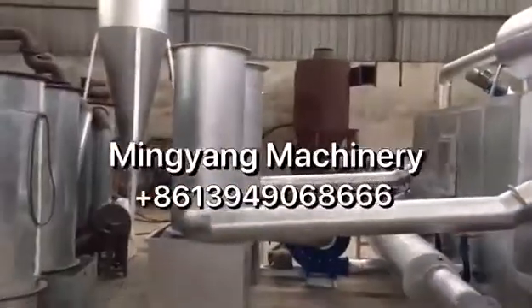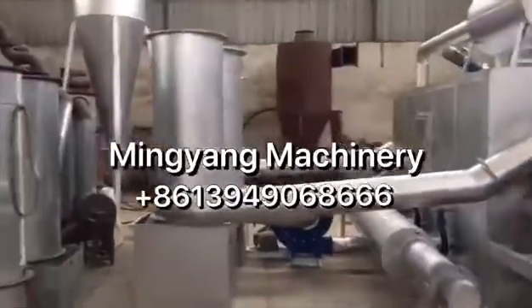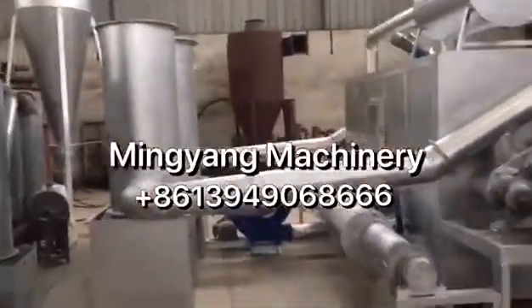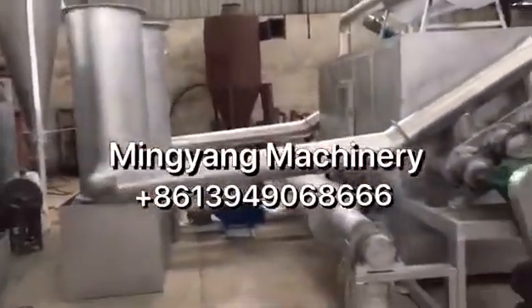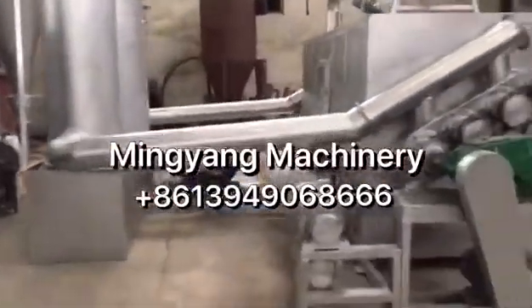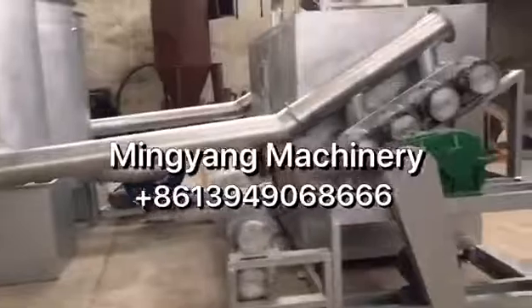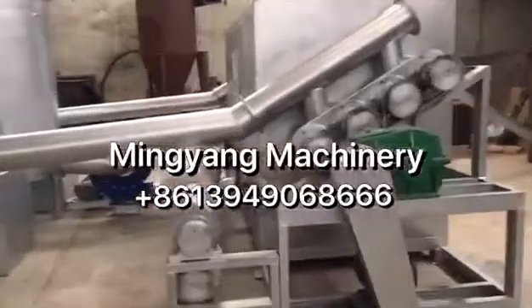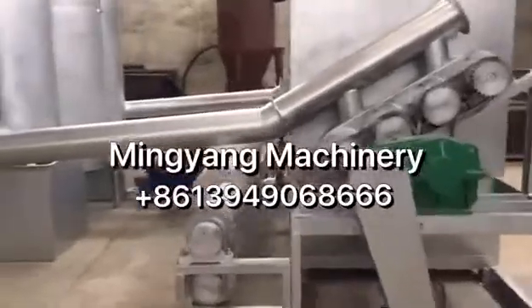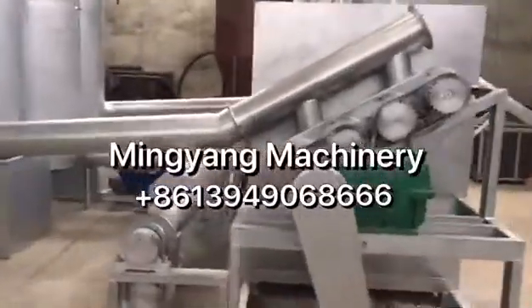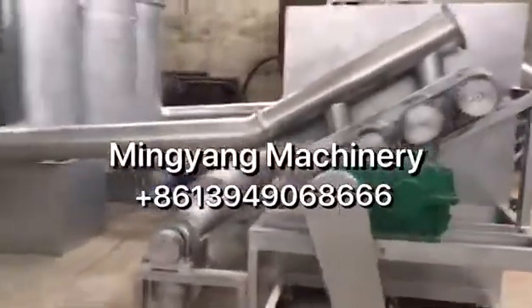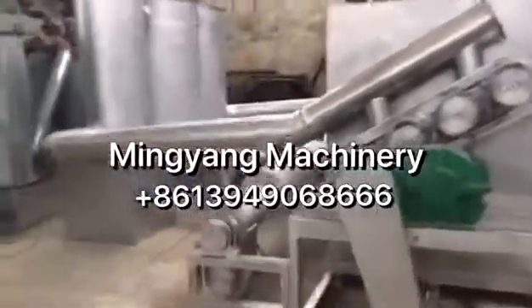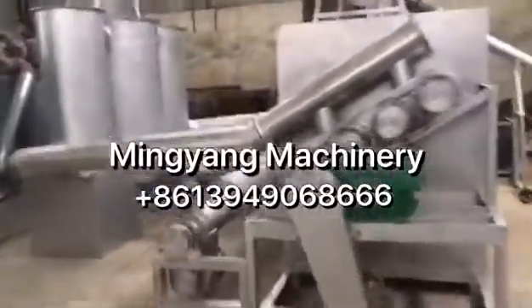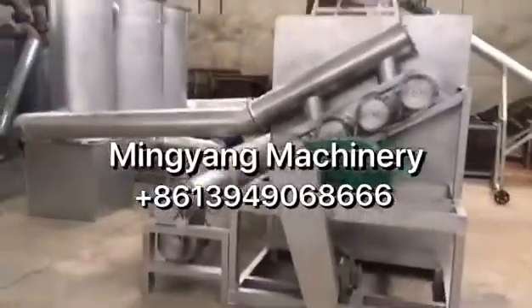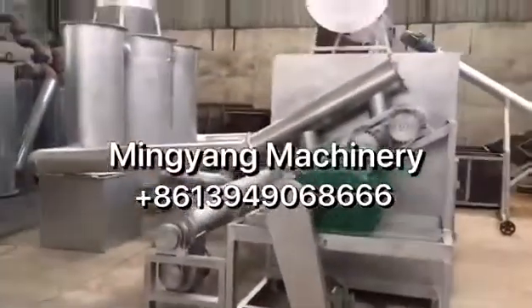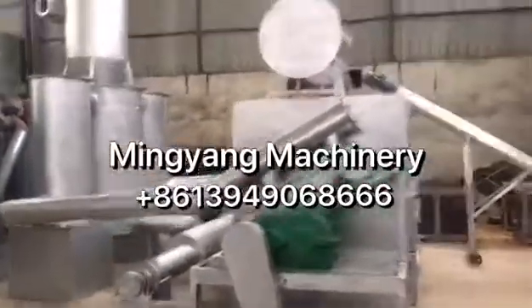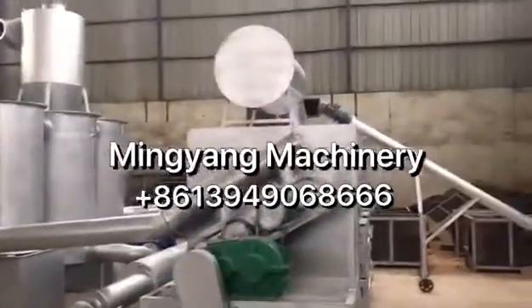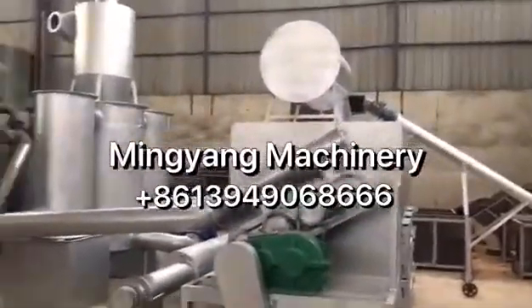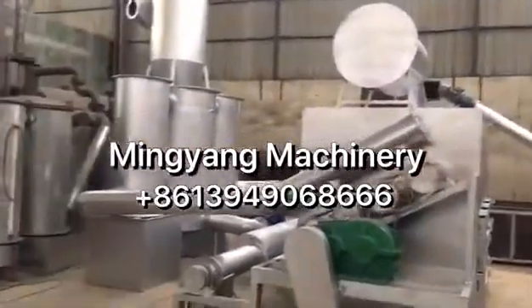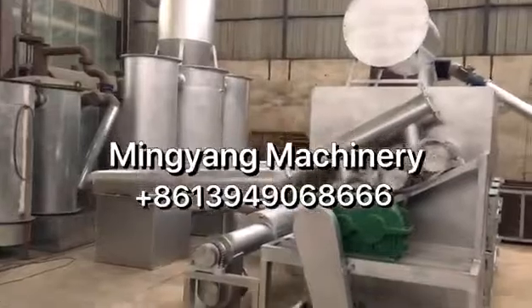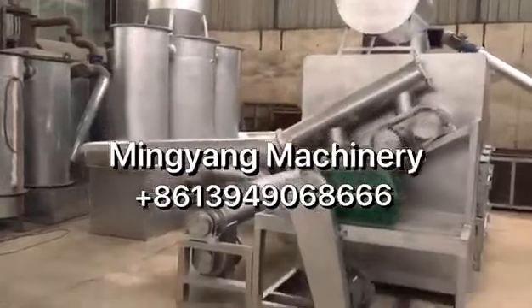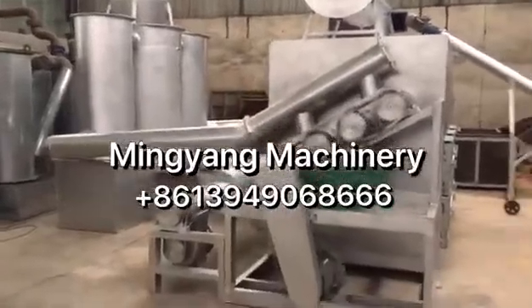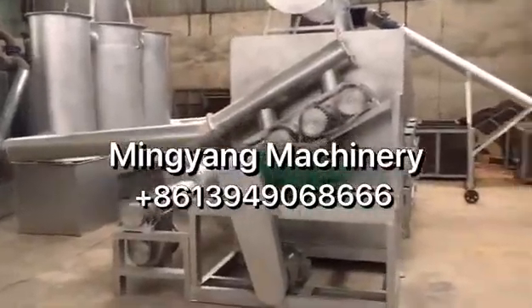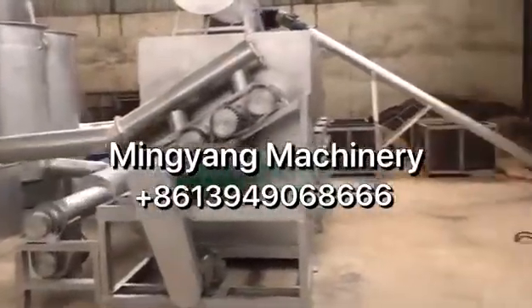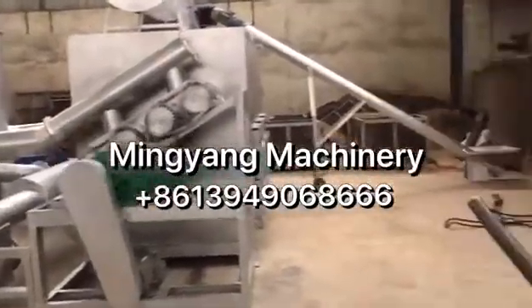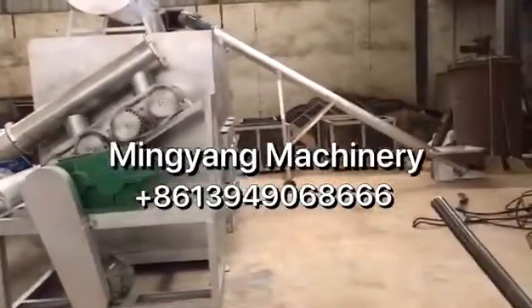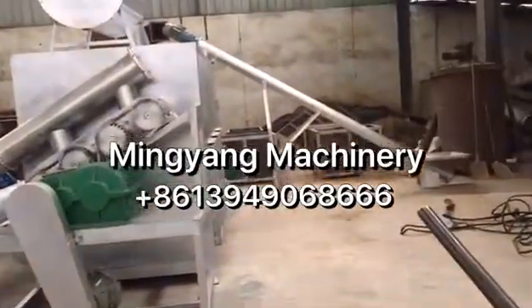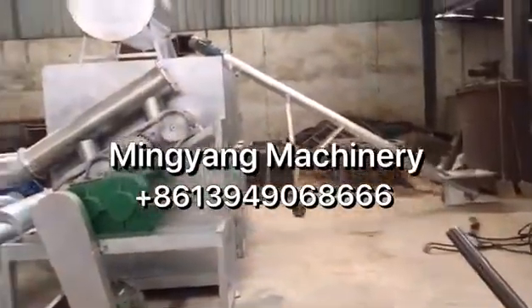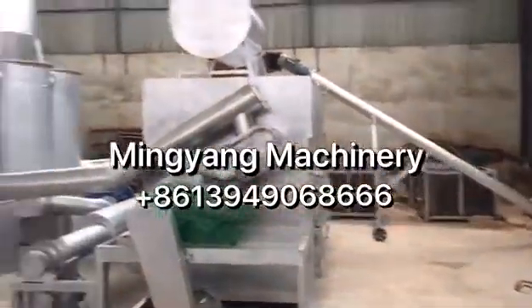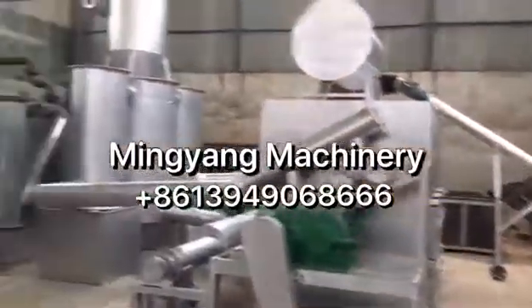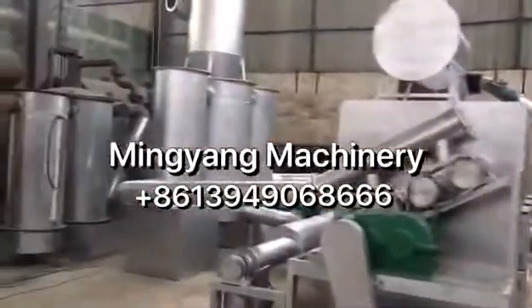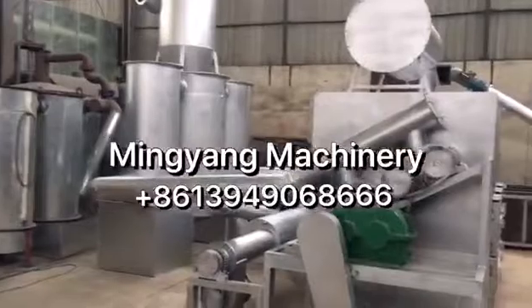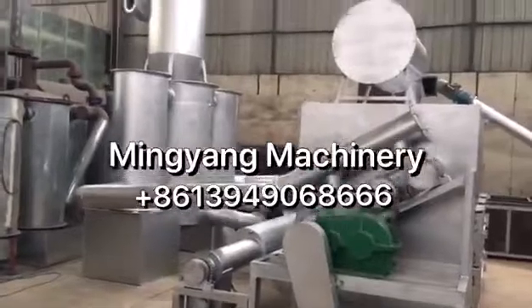So this is the brief introduction of our small-capacity continuous carbonization furnace. The whole site.